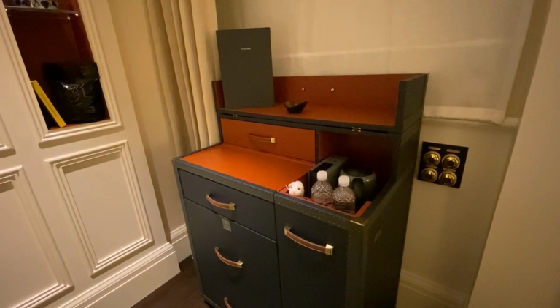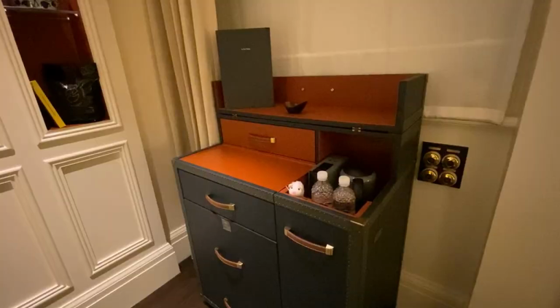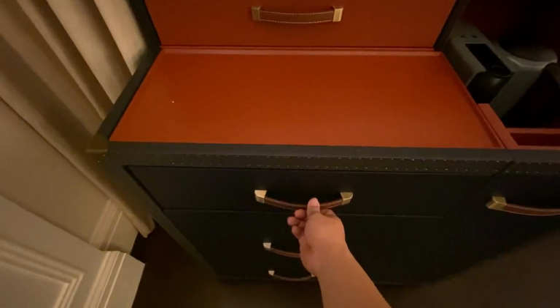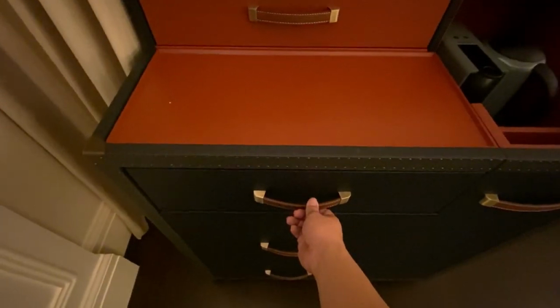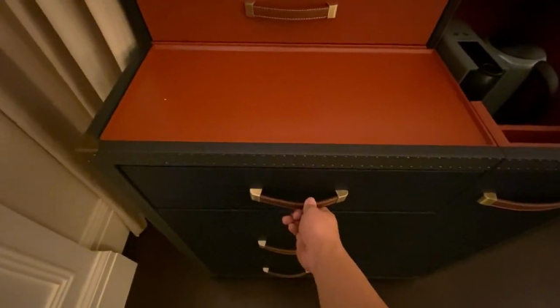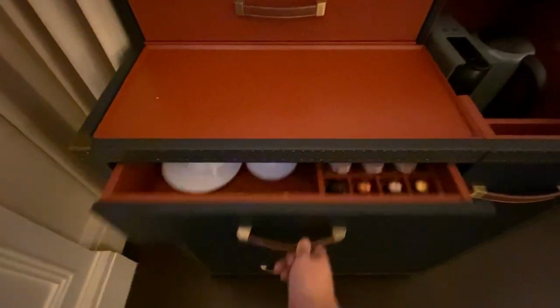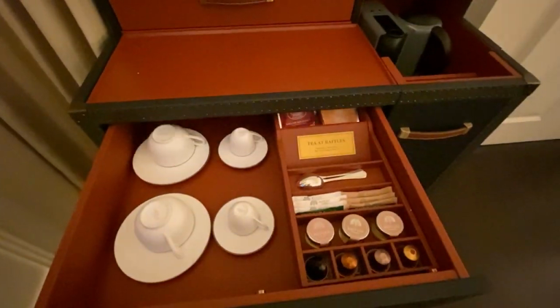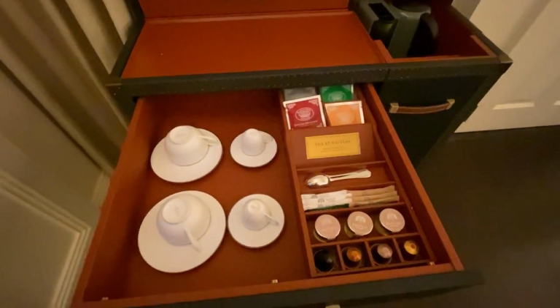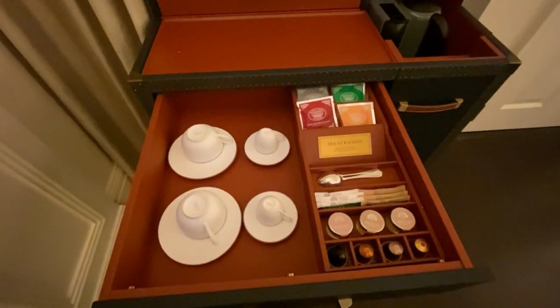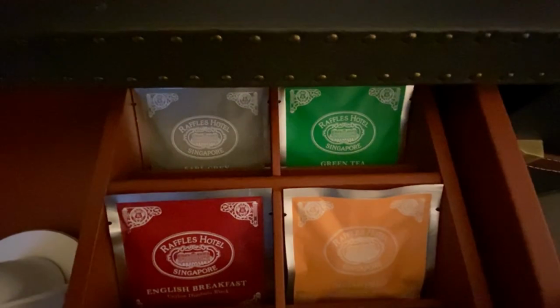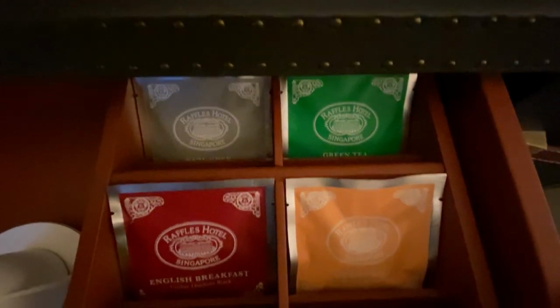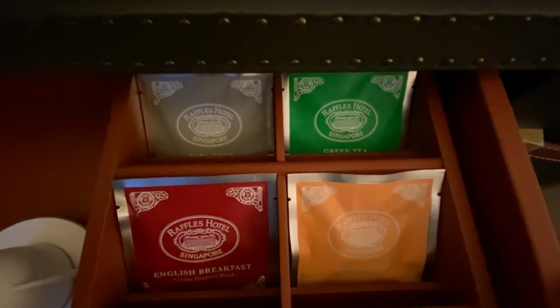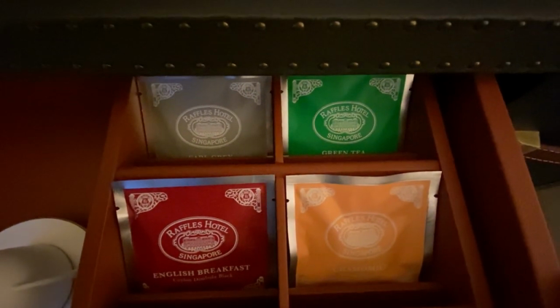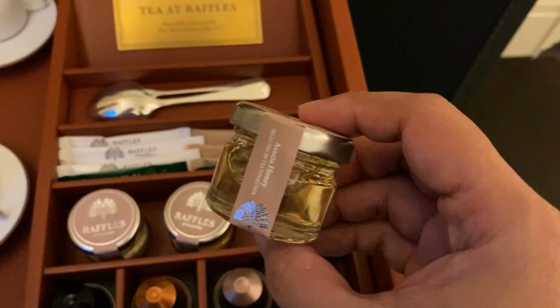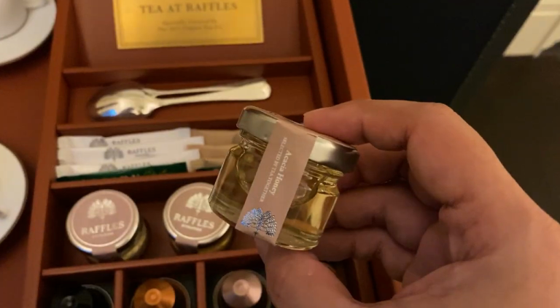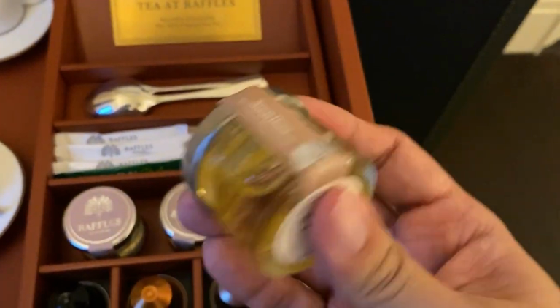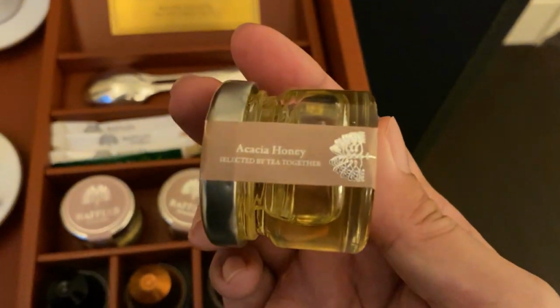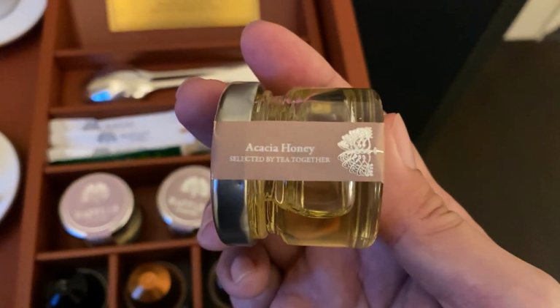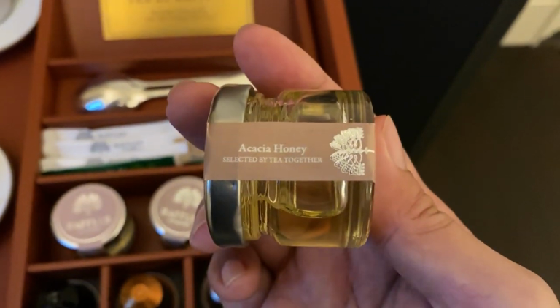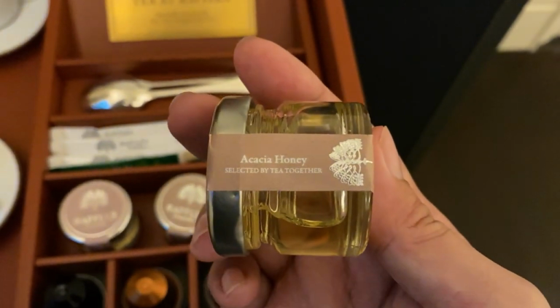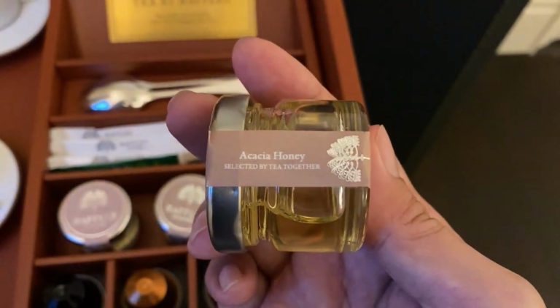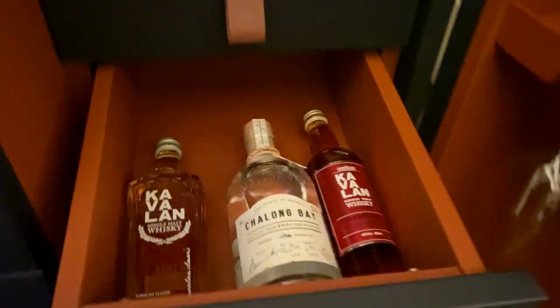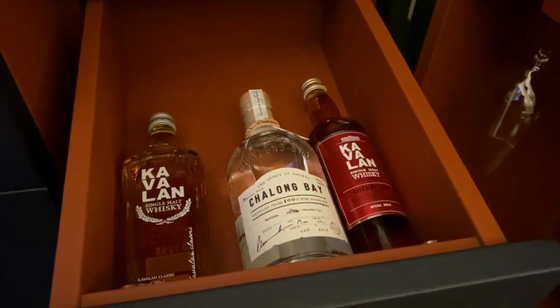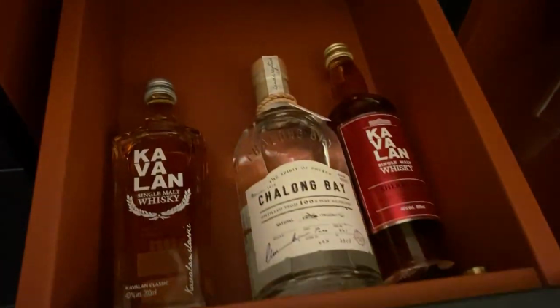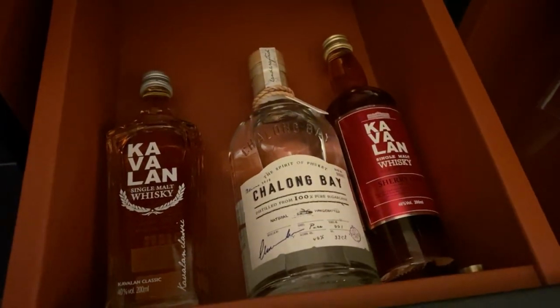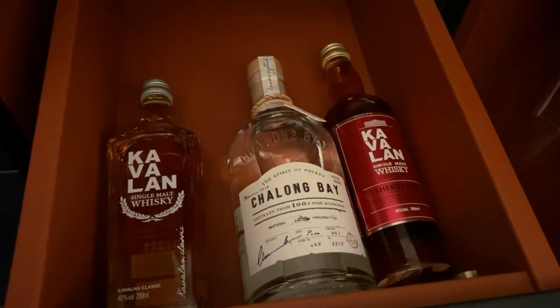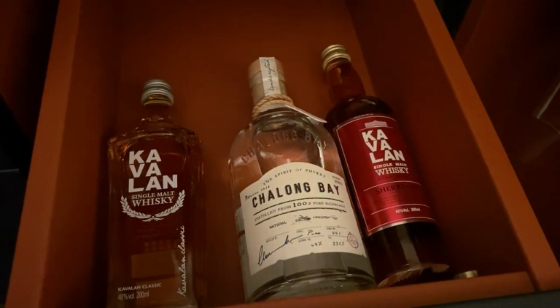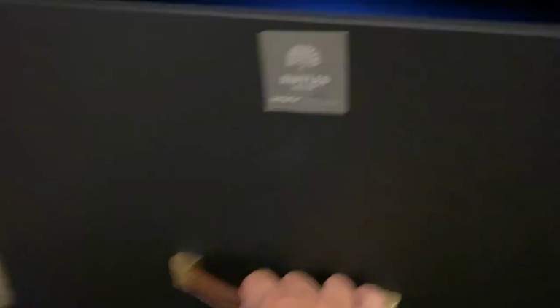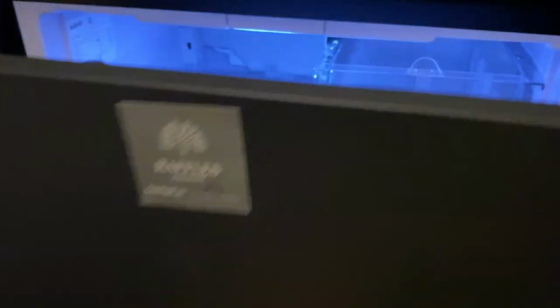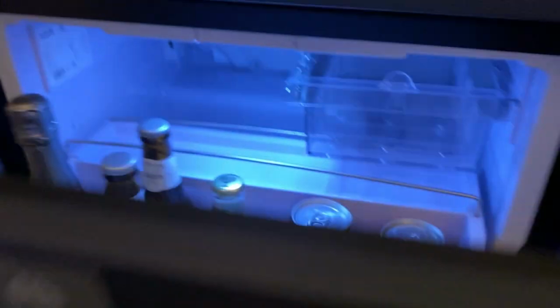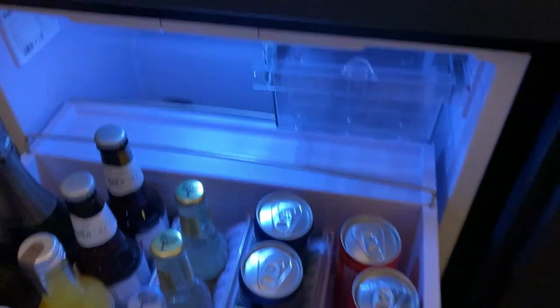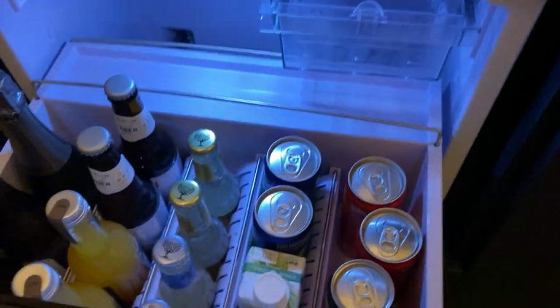This is the mini bar! Inside, you can find beautiful teas and coffee — all complimentary! All nicely hidden in this little commode!